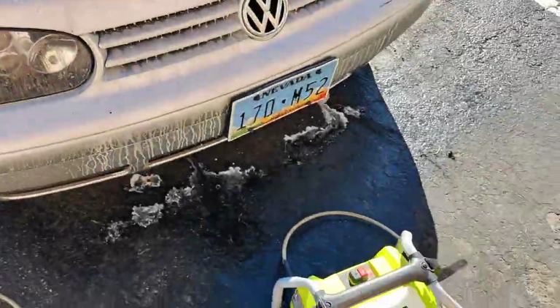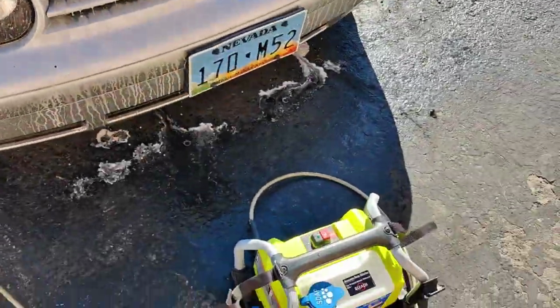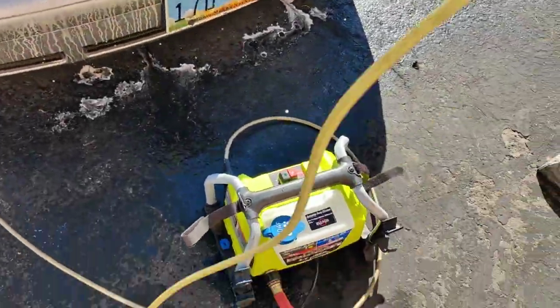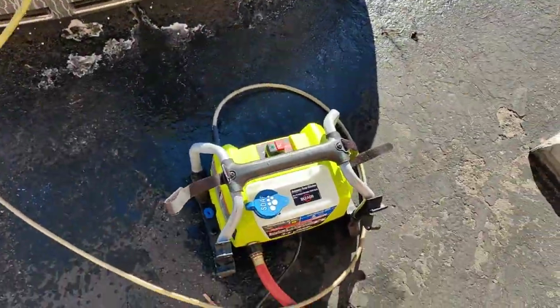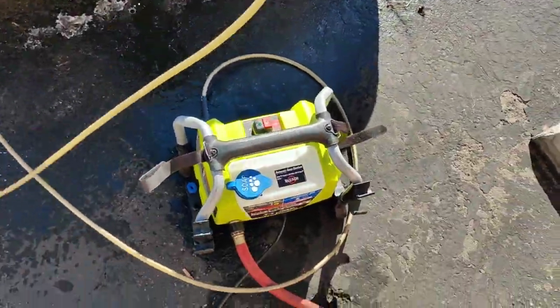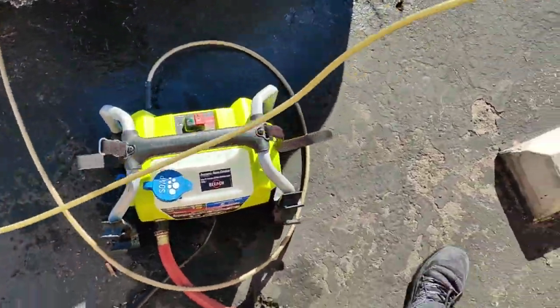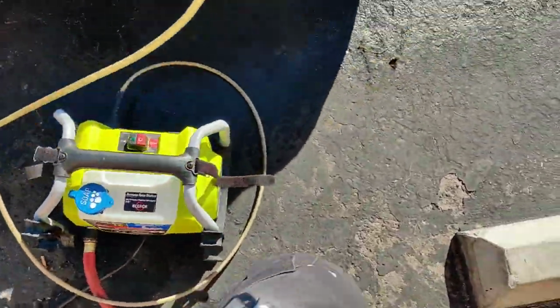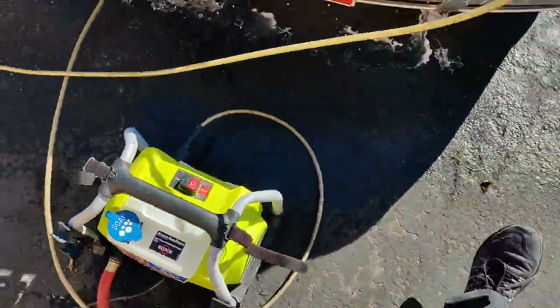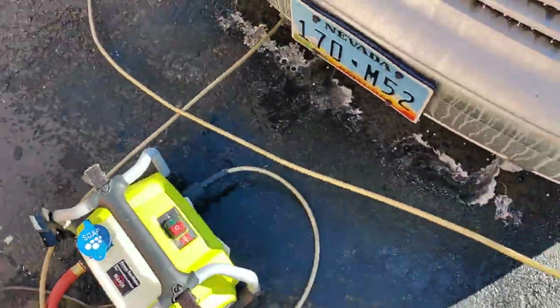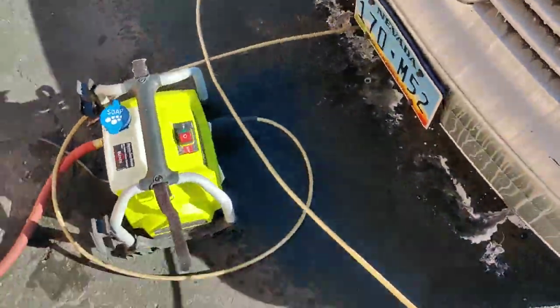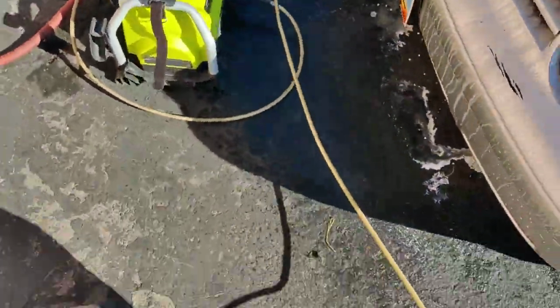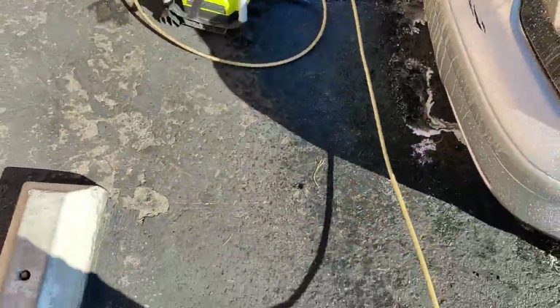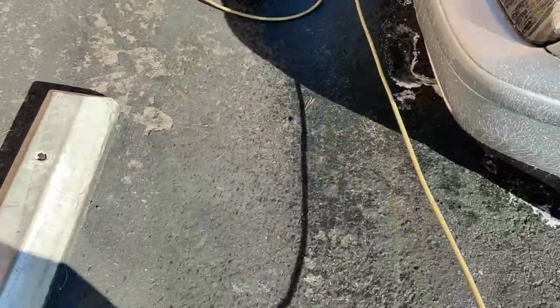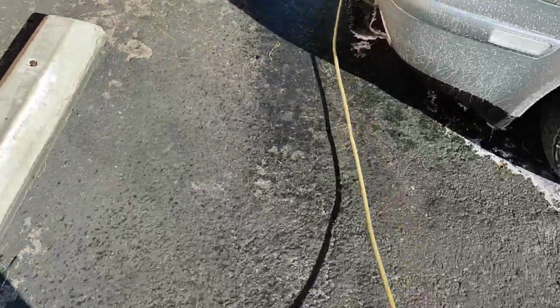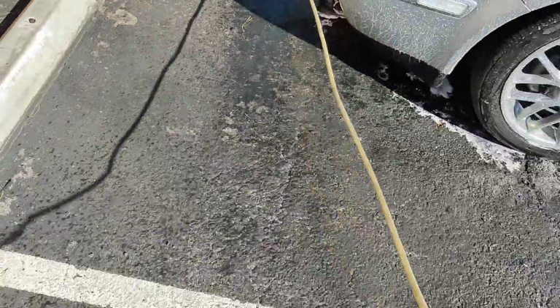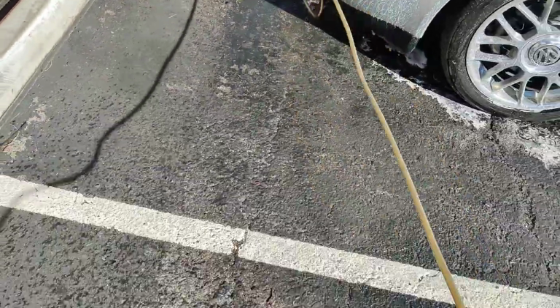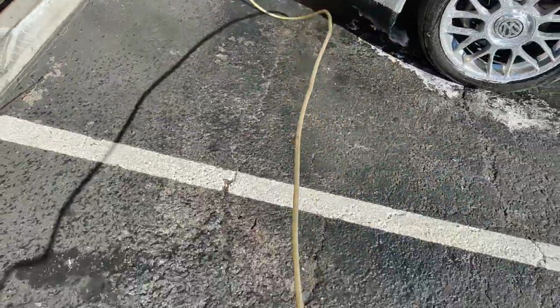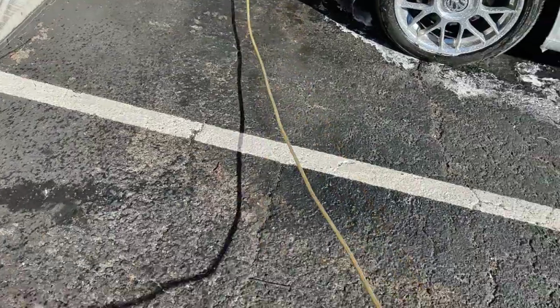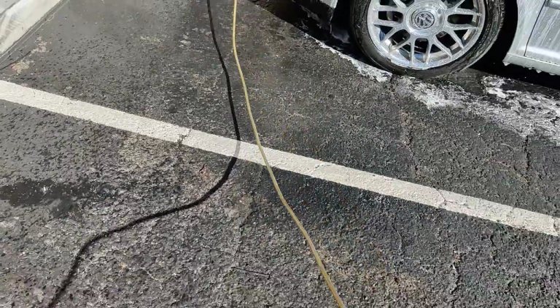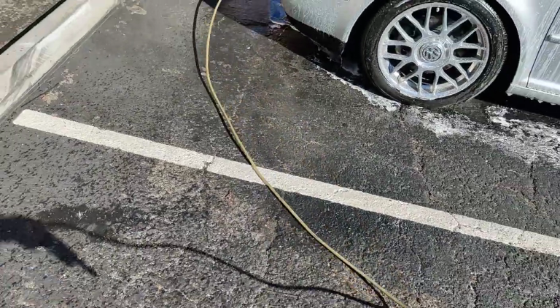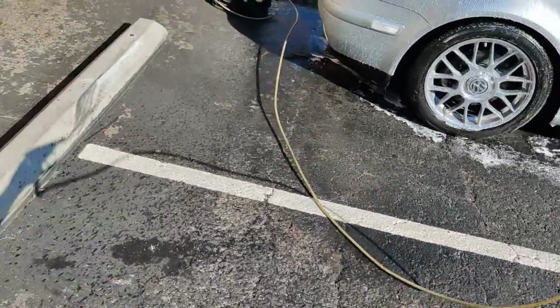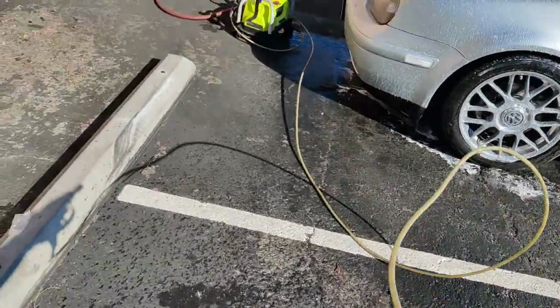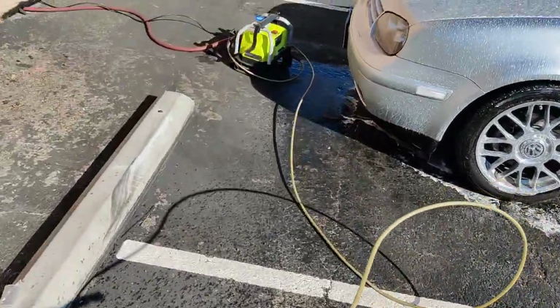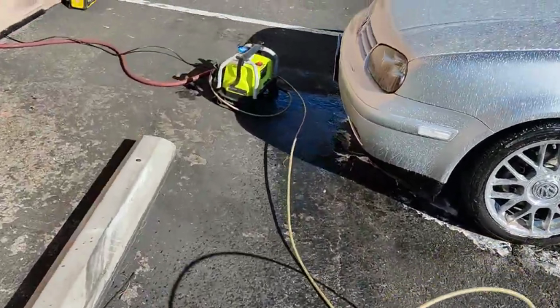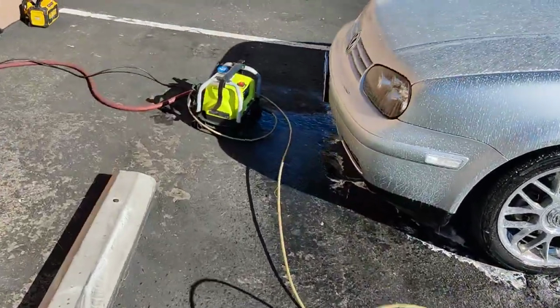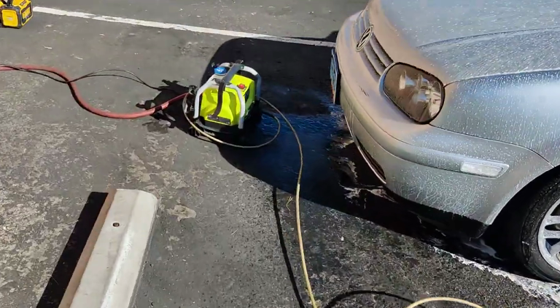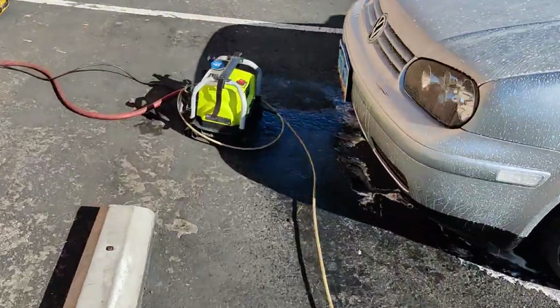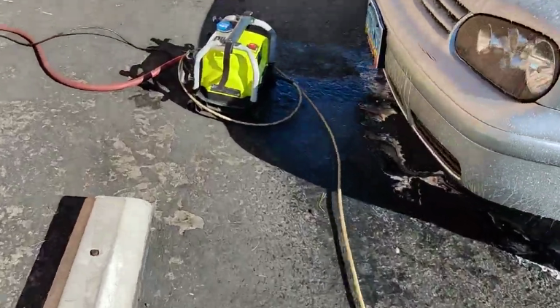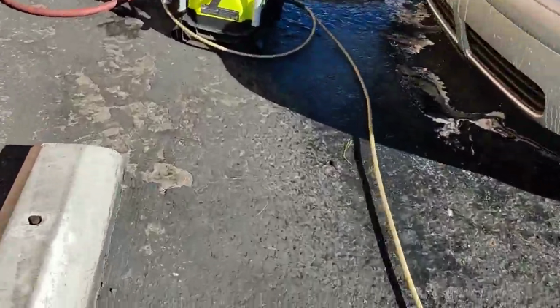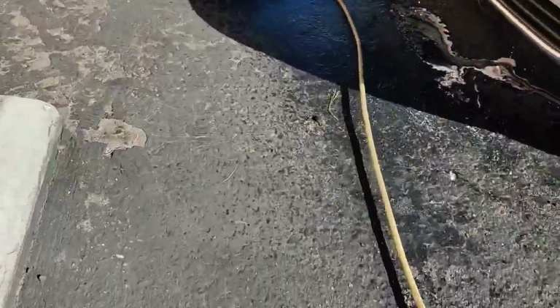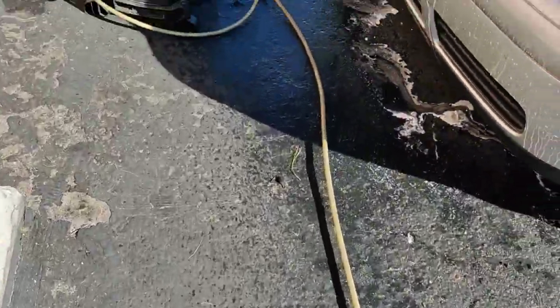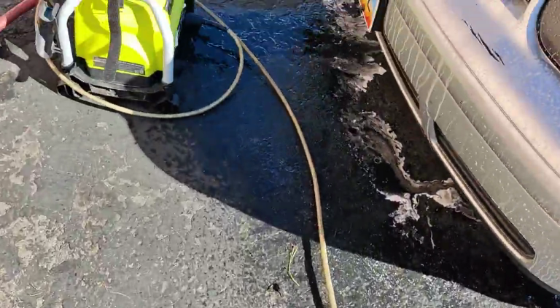I'm only using a small — I think it's an 1800 PSI Ryobi pressure washer.